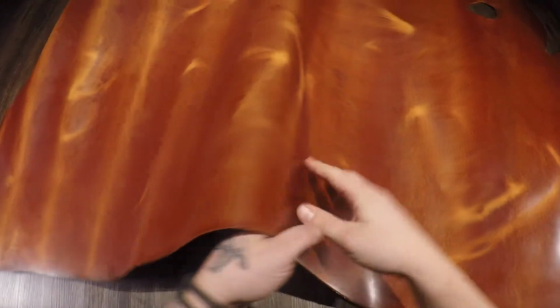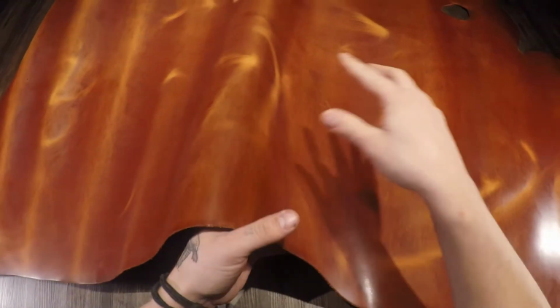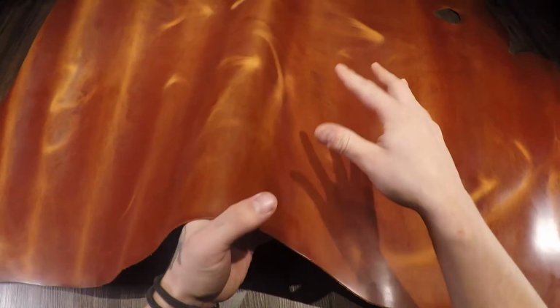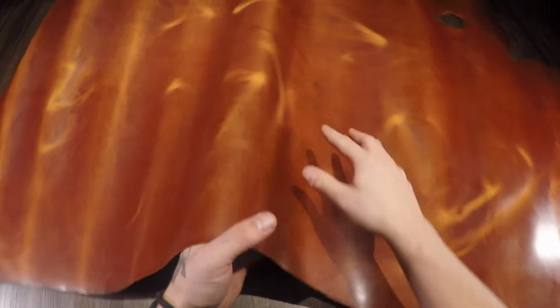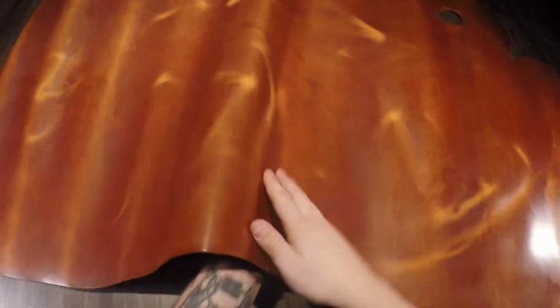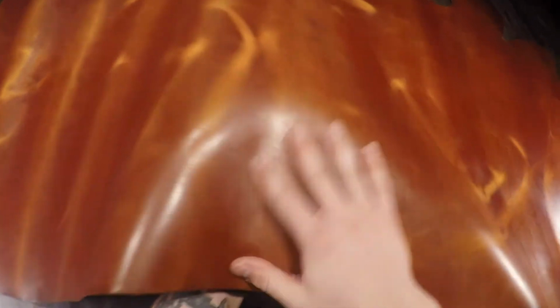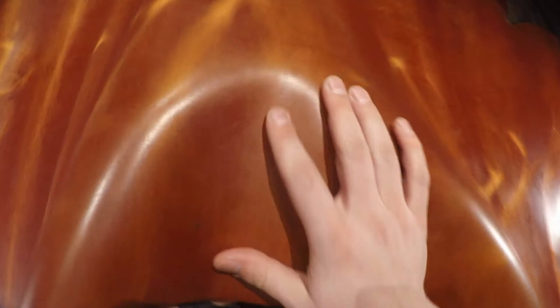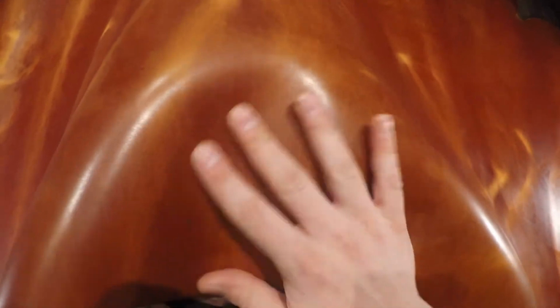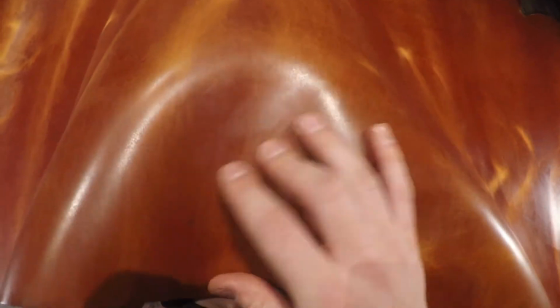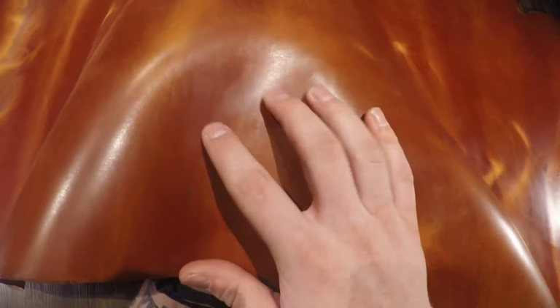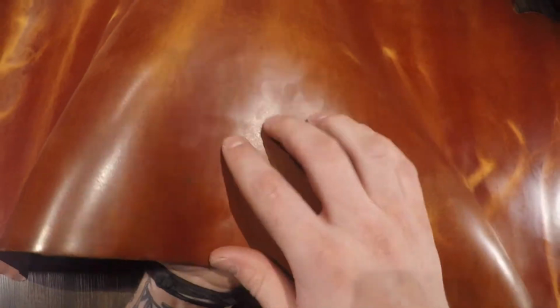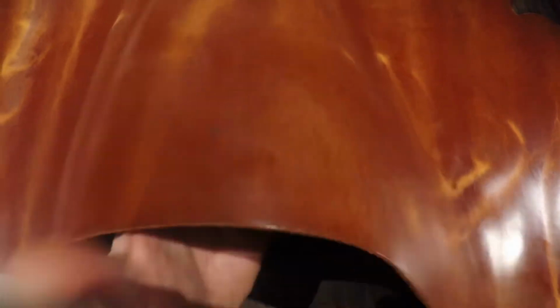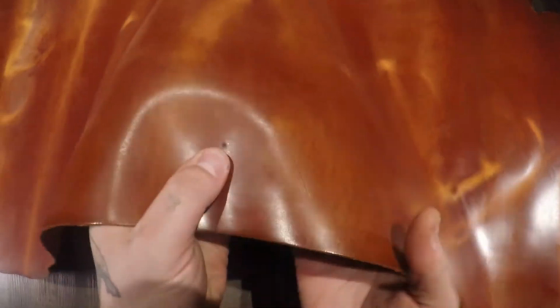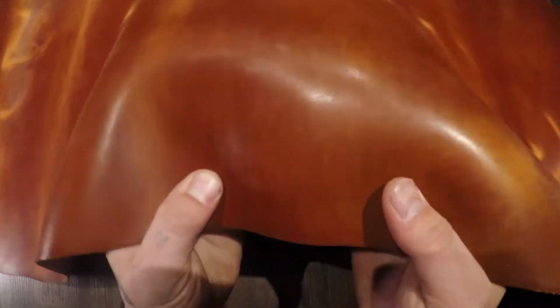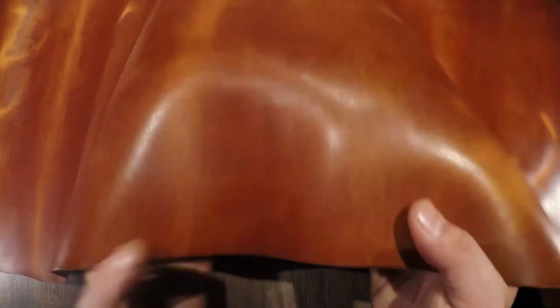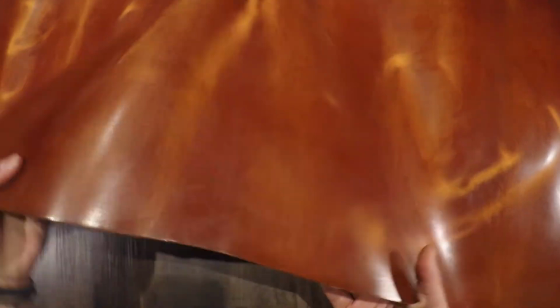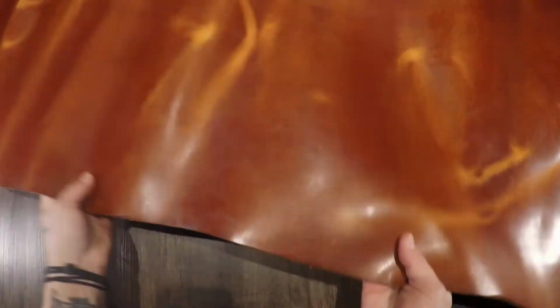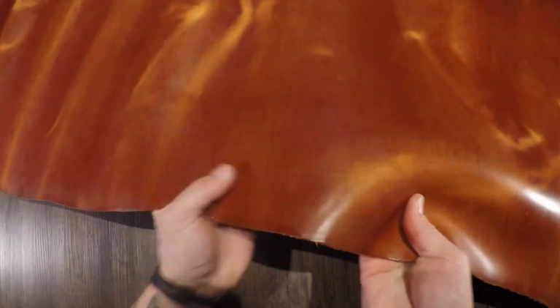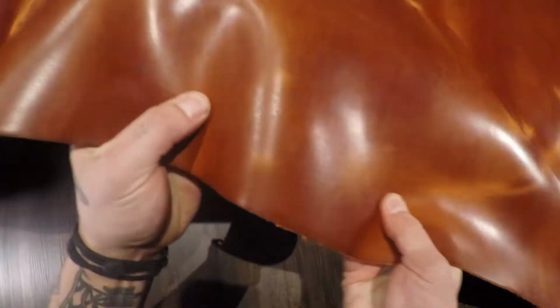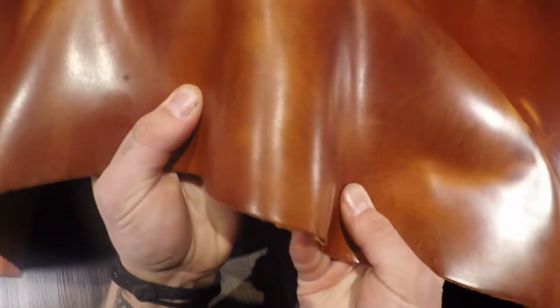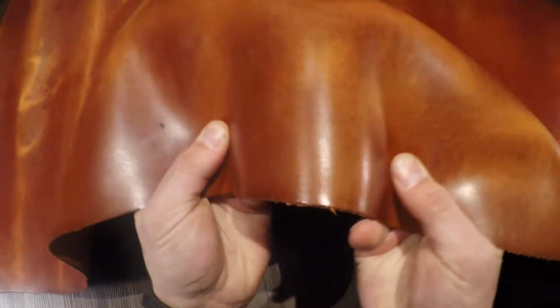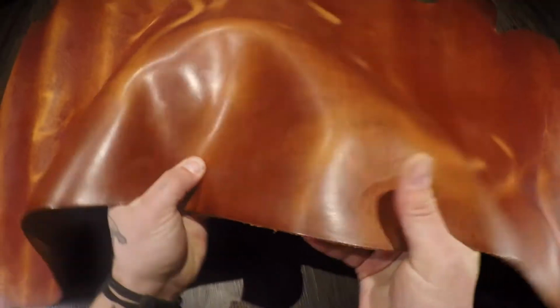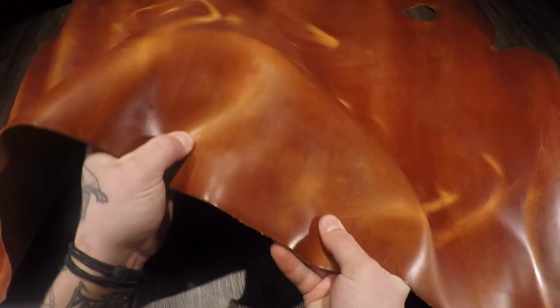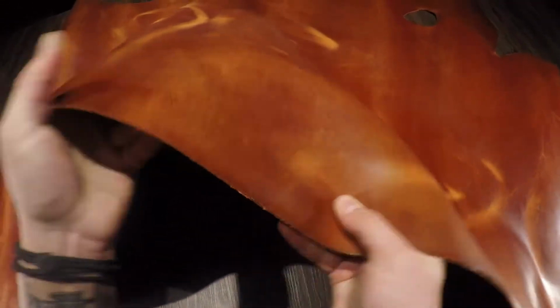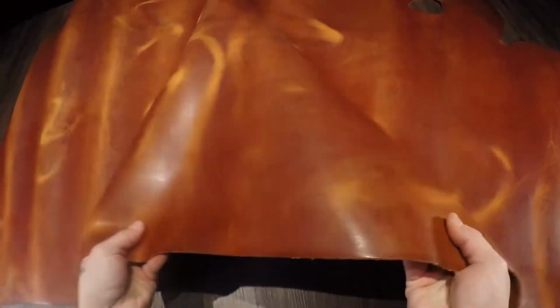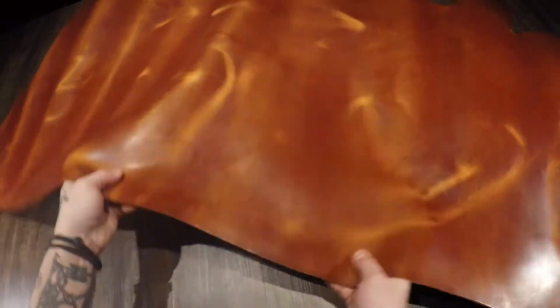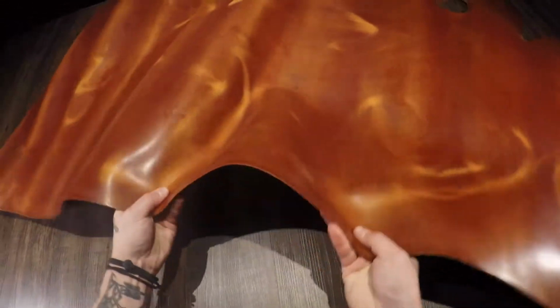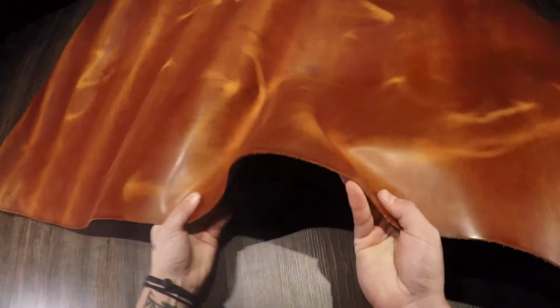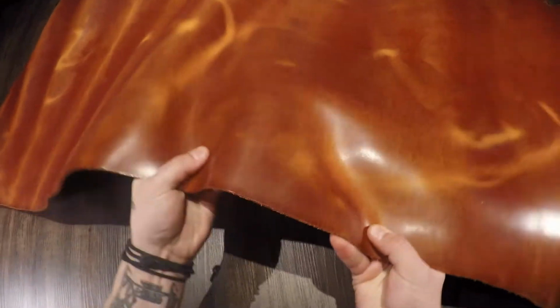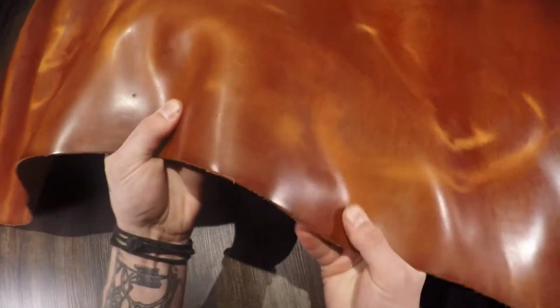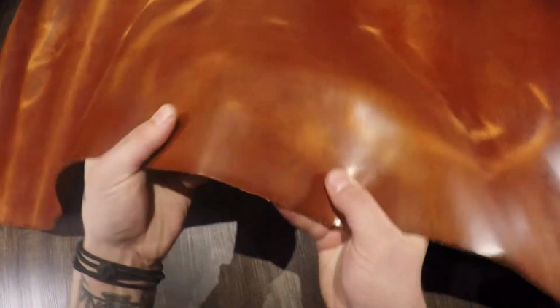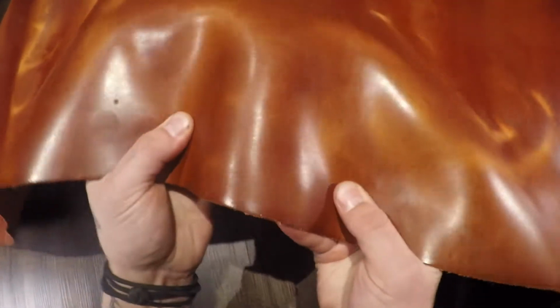So as you can see there is pull up, it is slightly waxy to the touch, you do have a glossy finish on the top side. It is a regular to firm temper, so it's quite rigid or stiff.